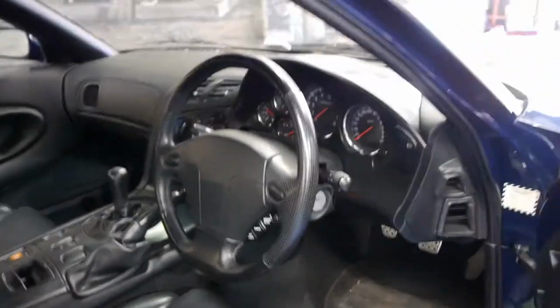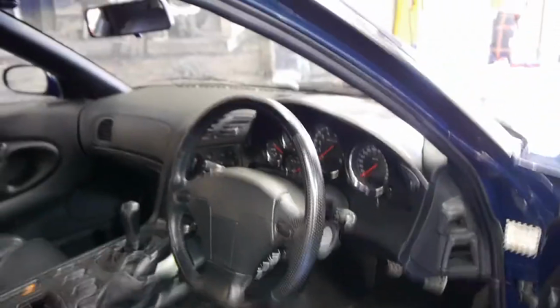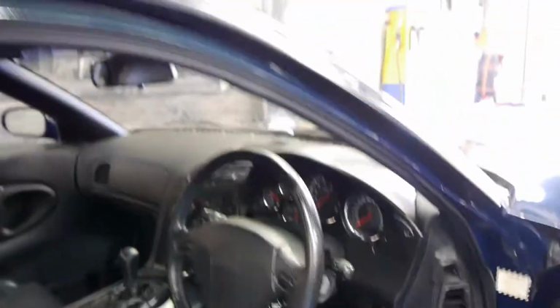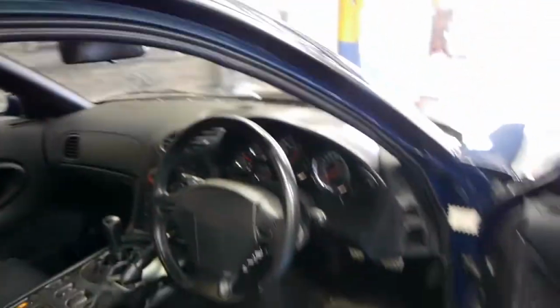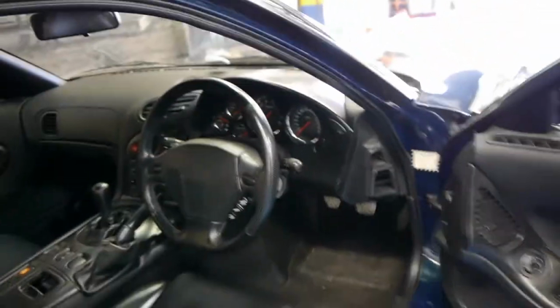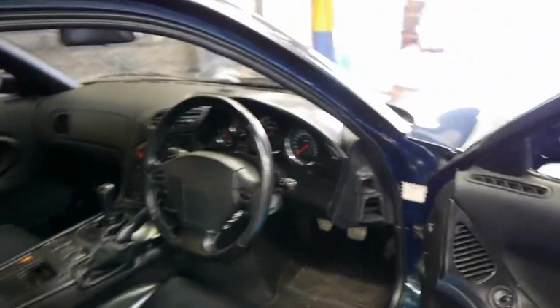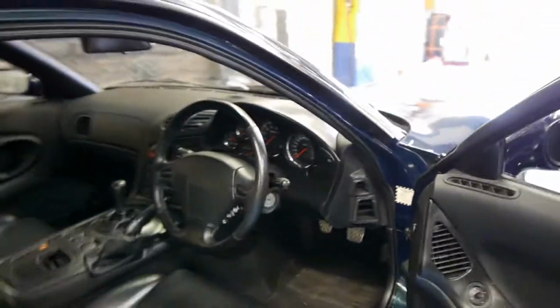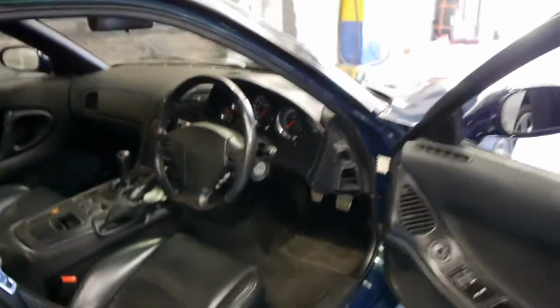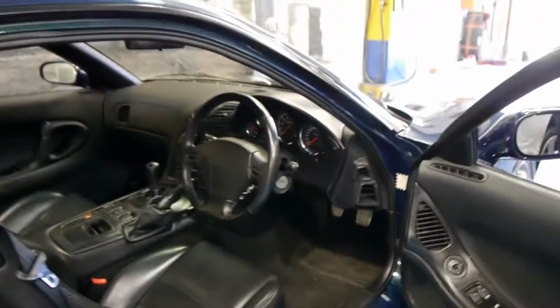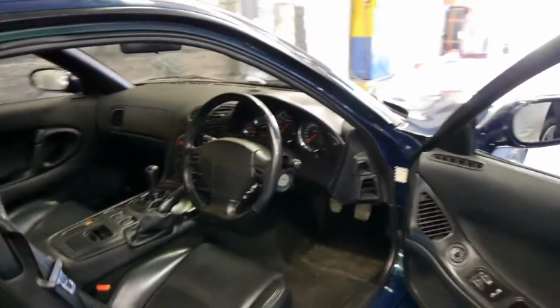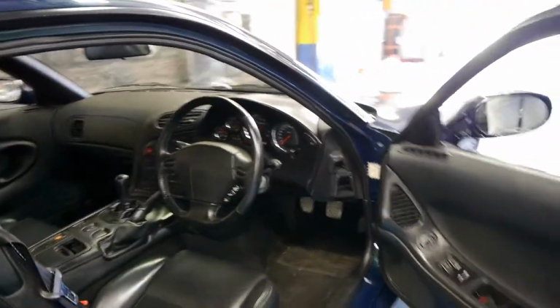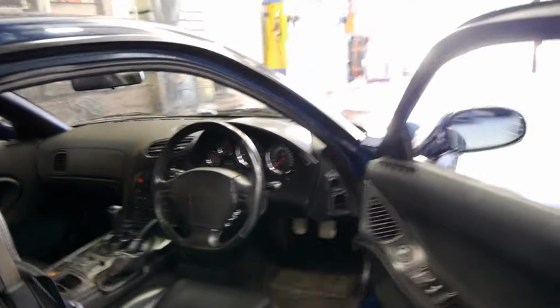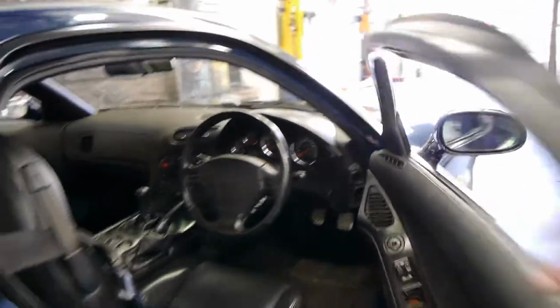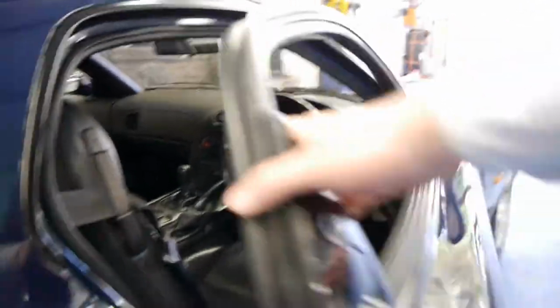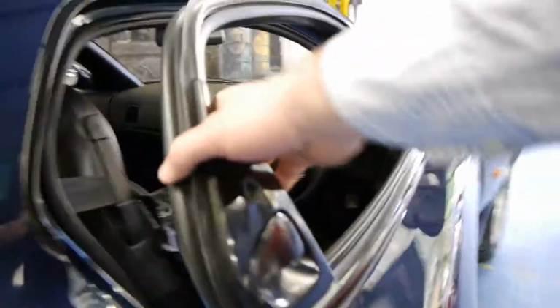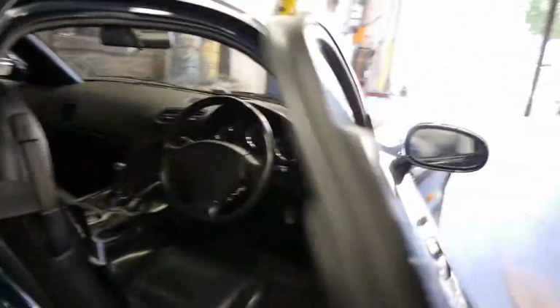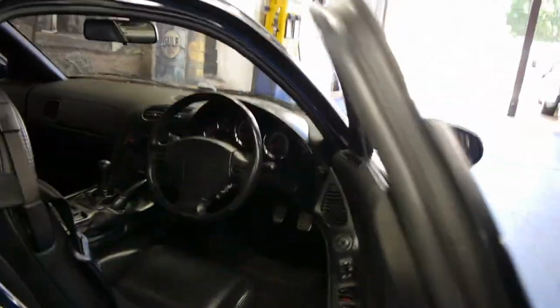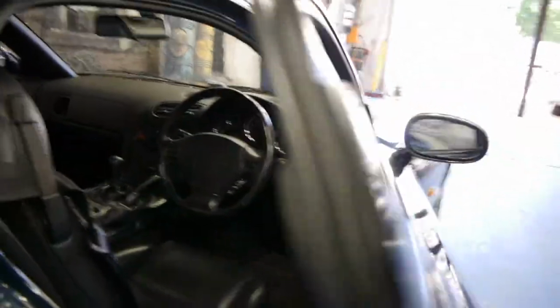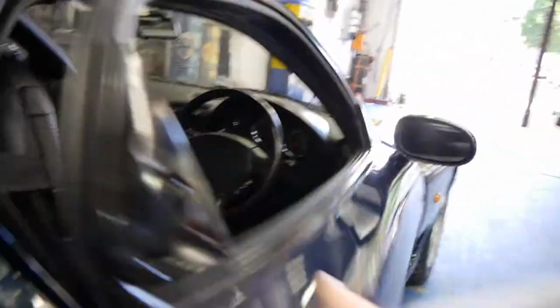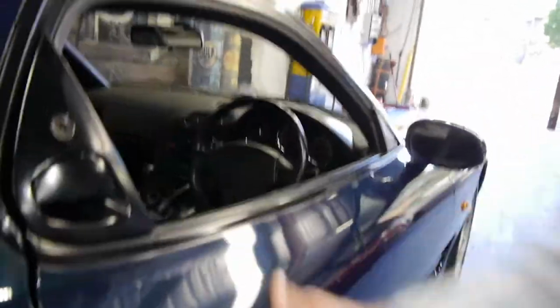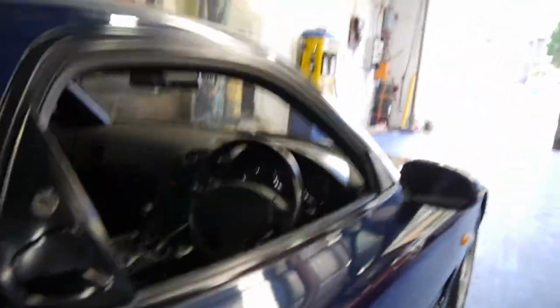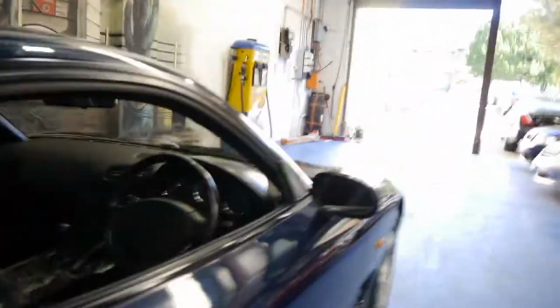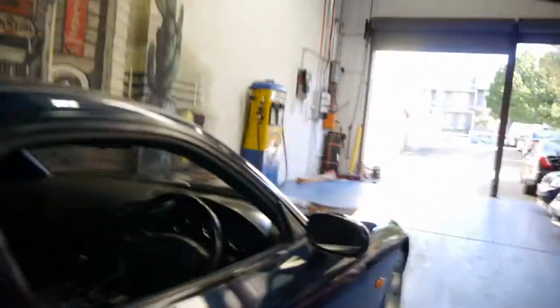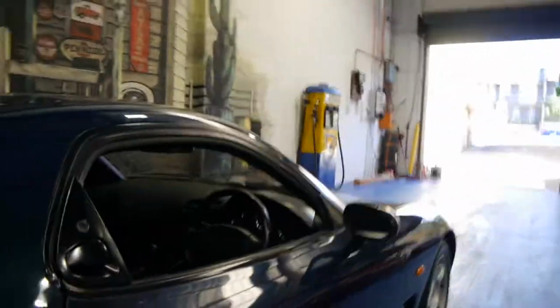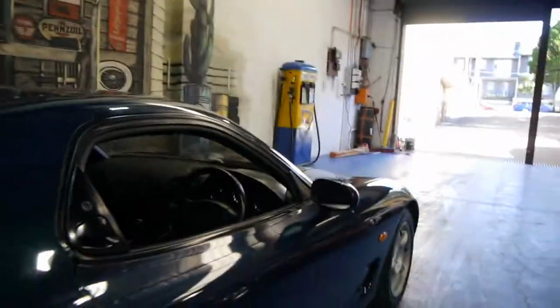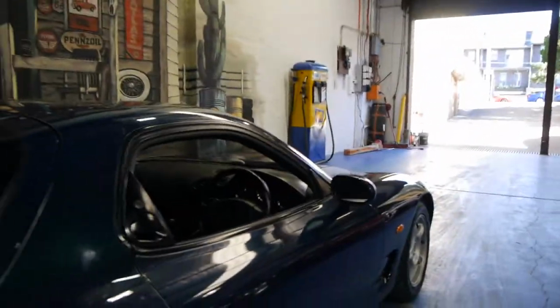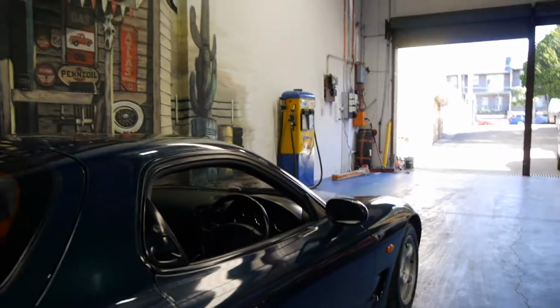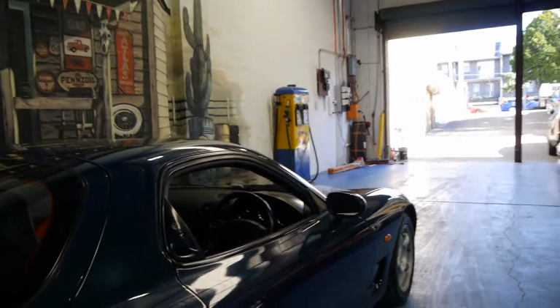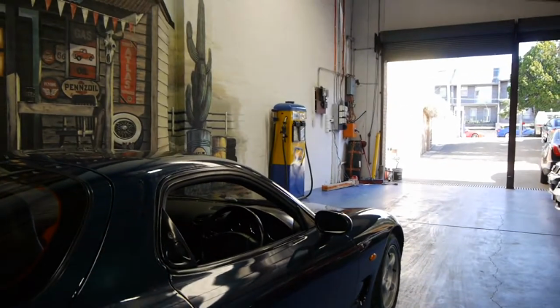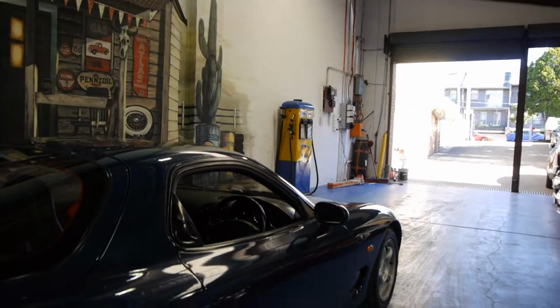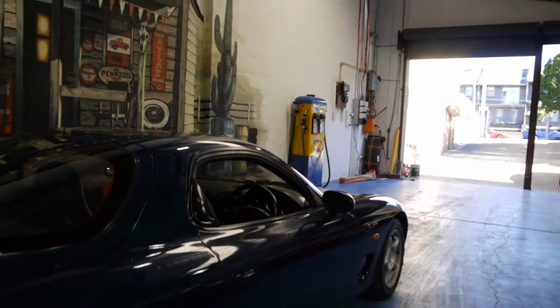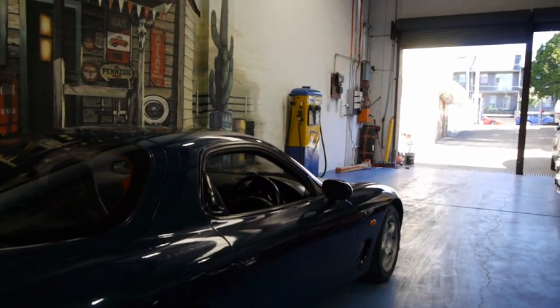These are very special cars. At the moment we would suggest there are probably more imports for sale than Australian delivered examples, which we think makes this a very special car indeed.